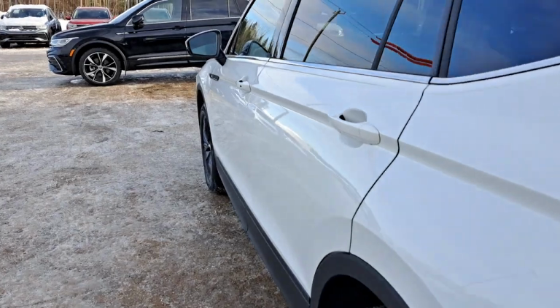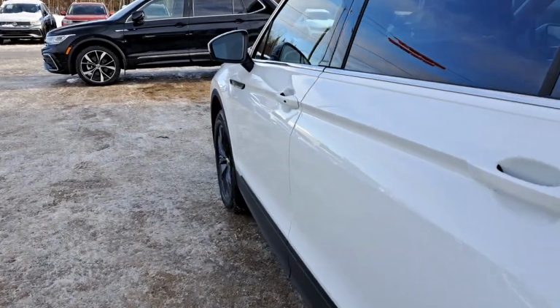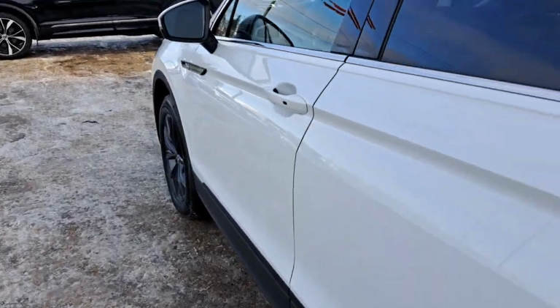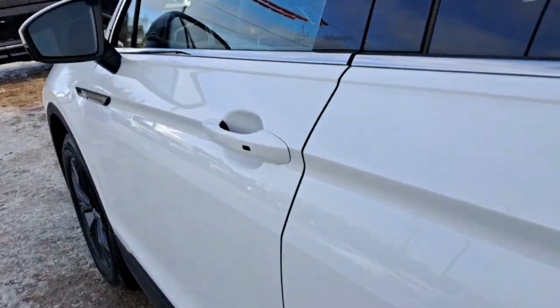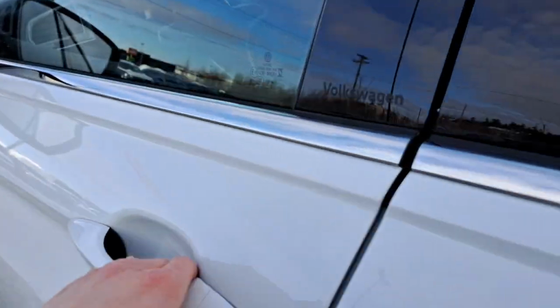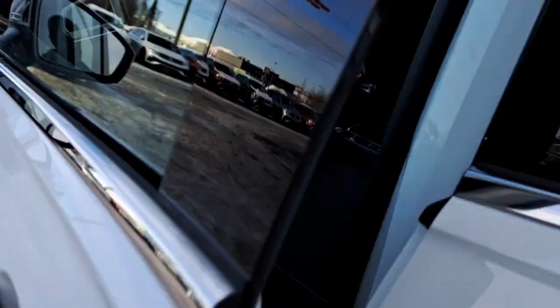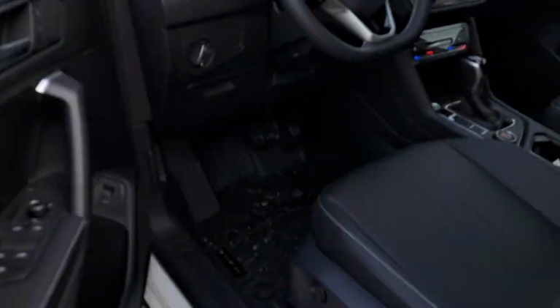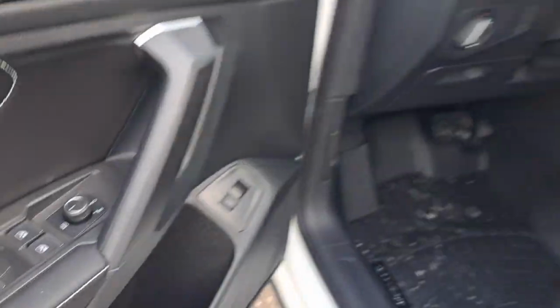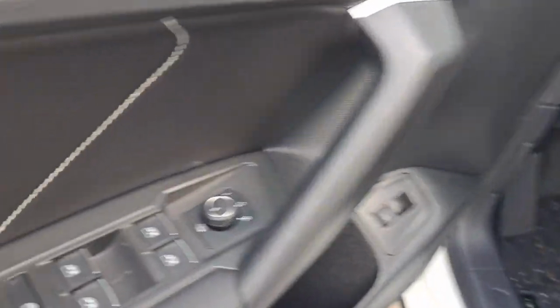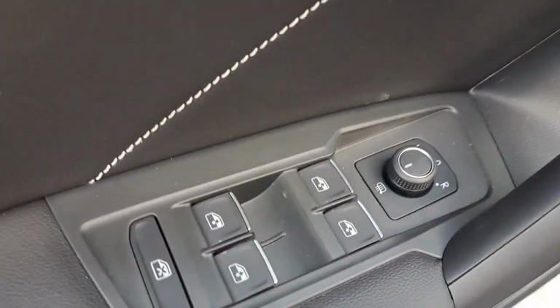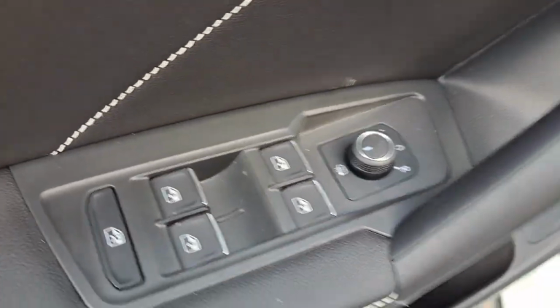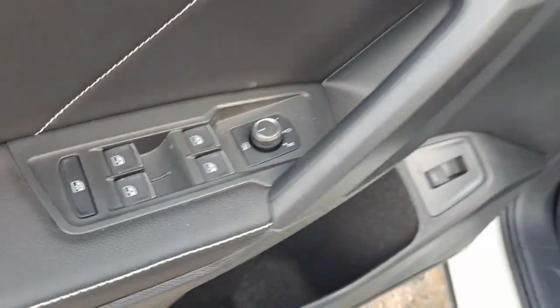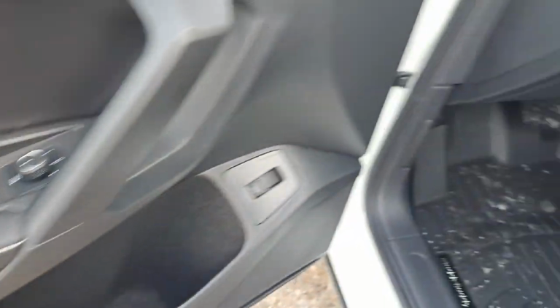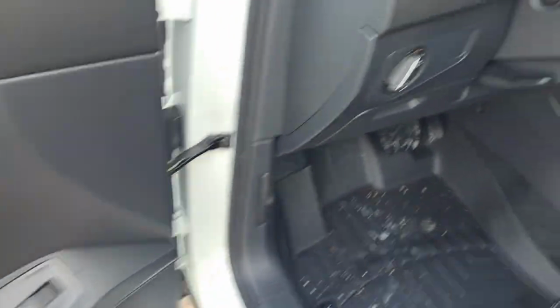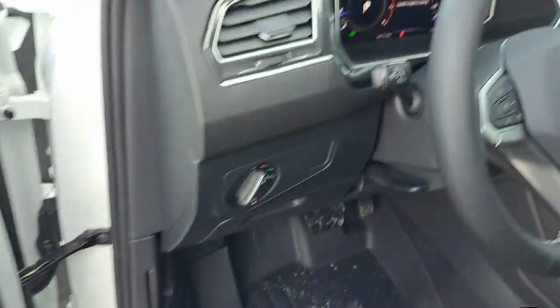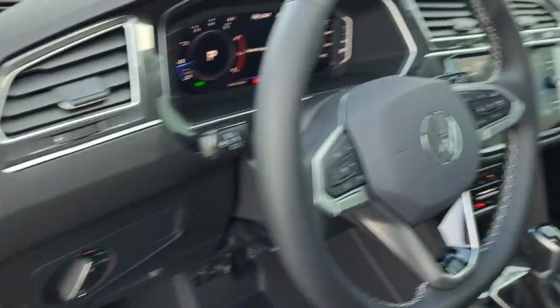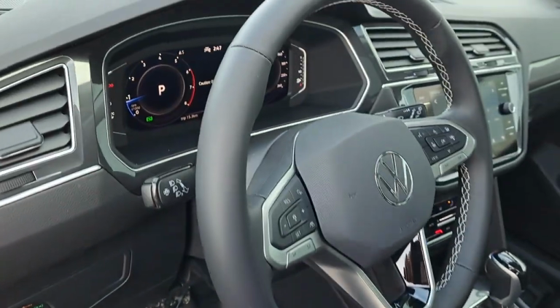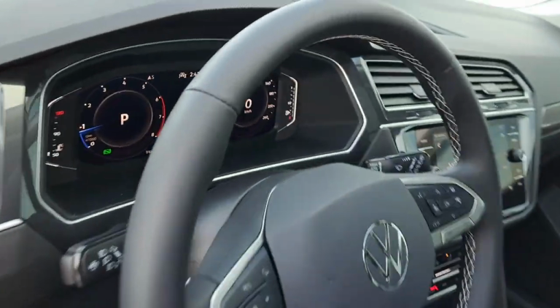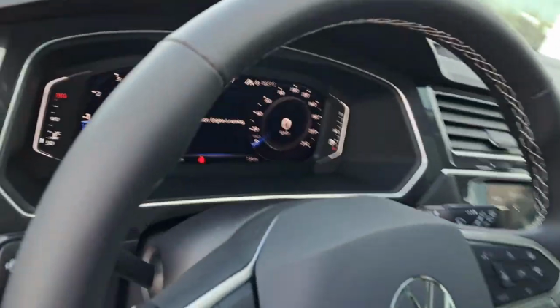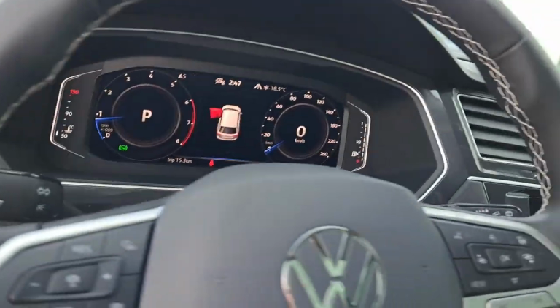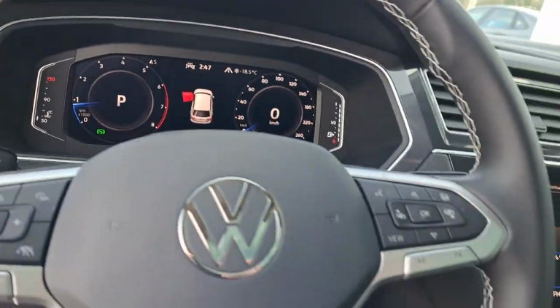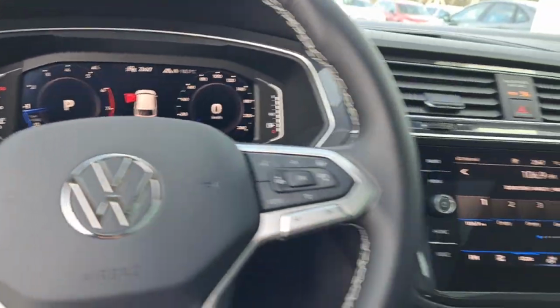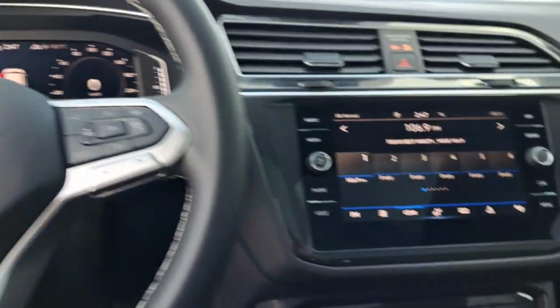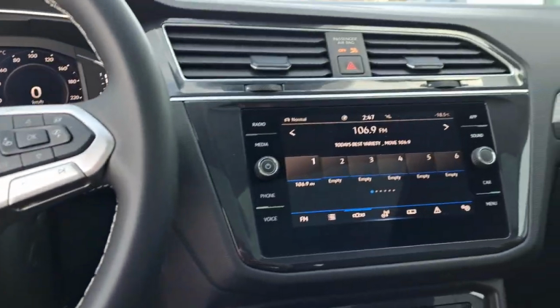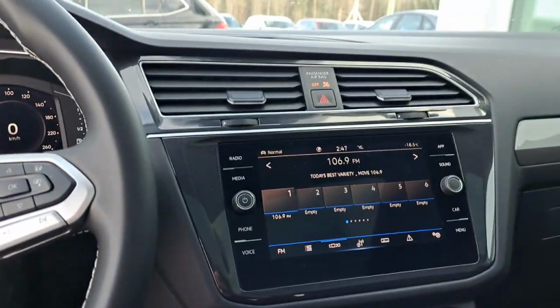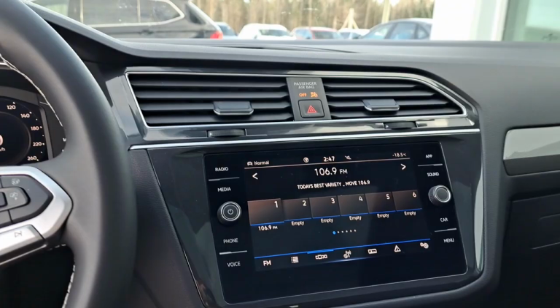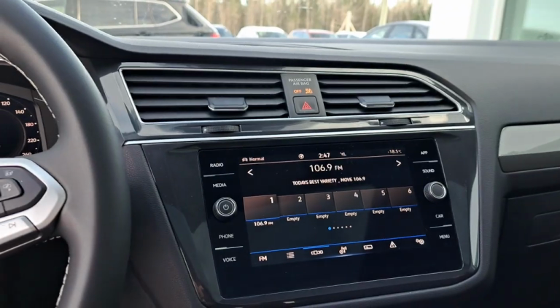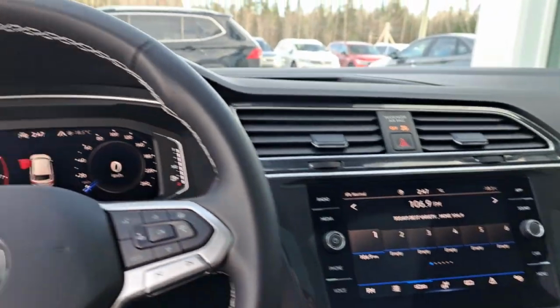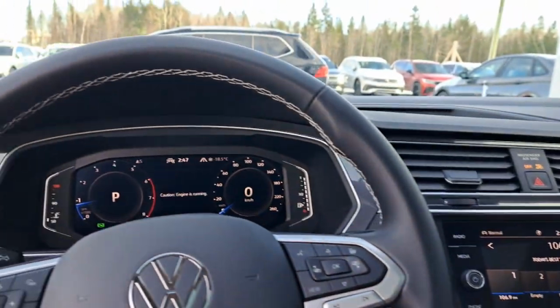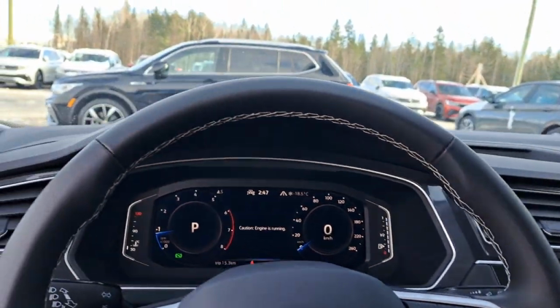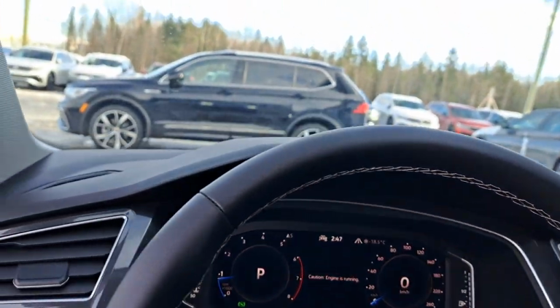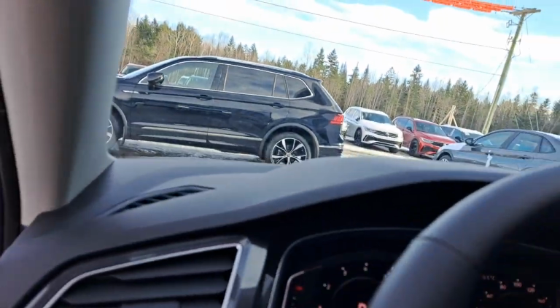Coming into the front, you can see that we have our heated mirrors, multifunction heated steering wheel, which is very handy in the winter. It also comes with Apple CarPlay and Android Auto.